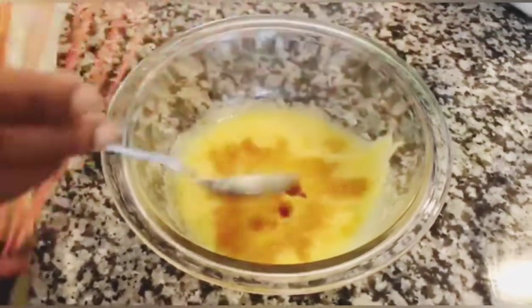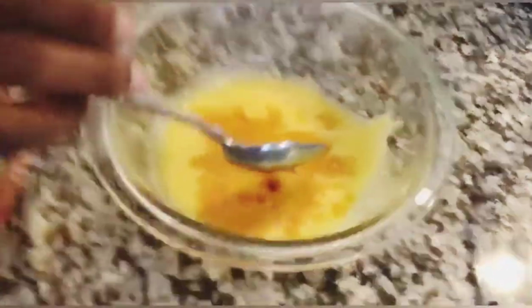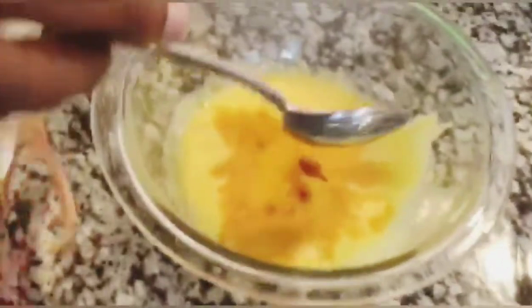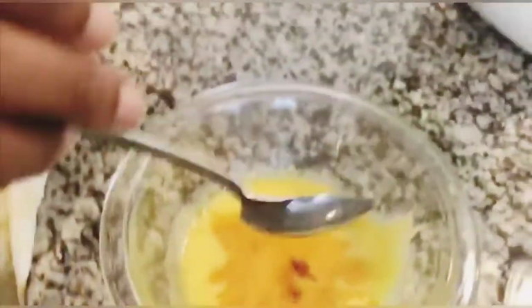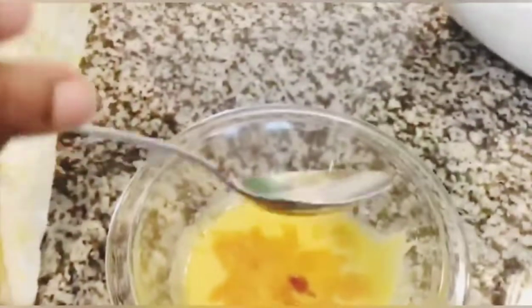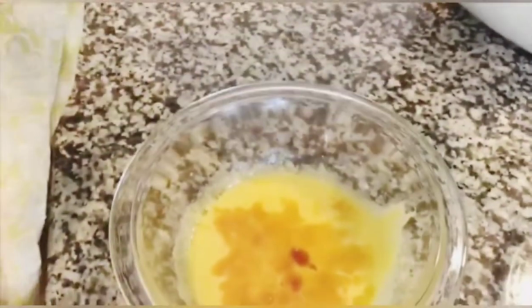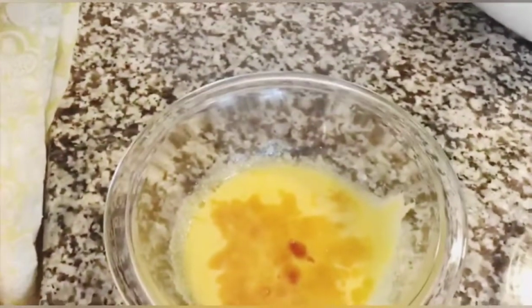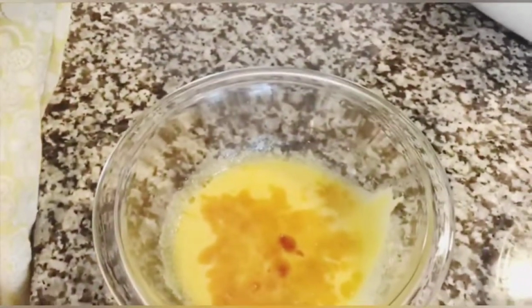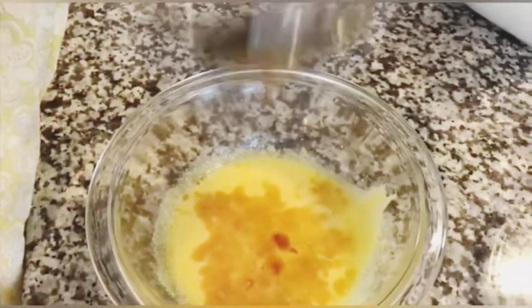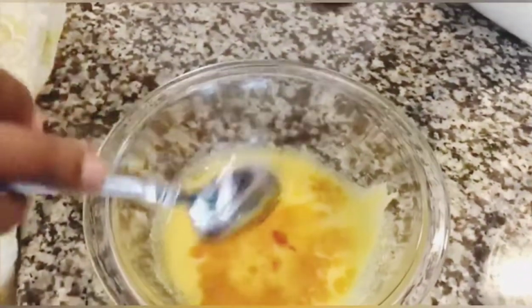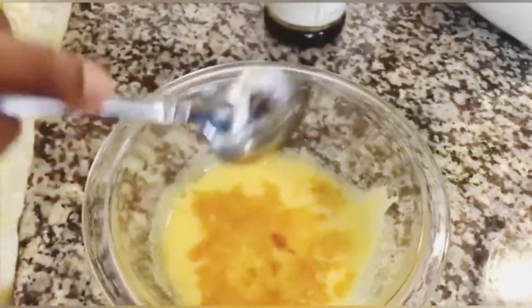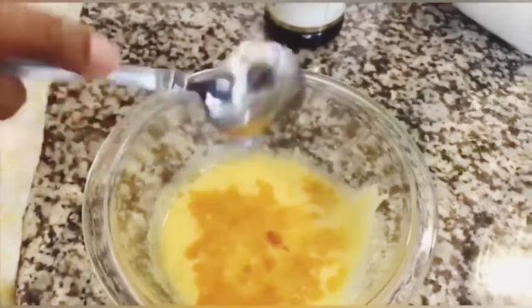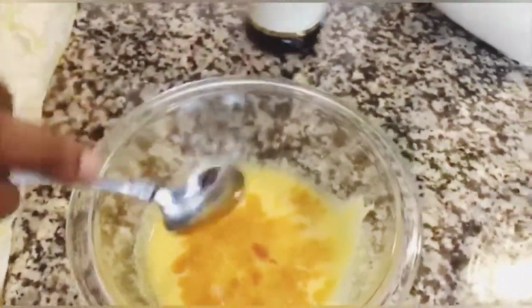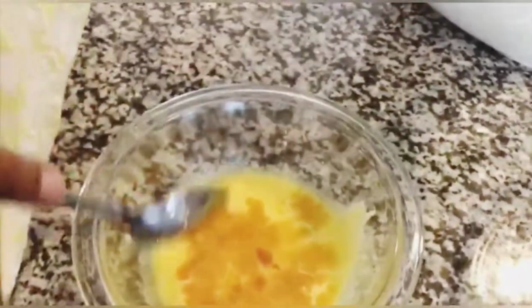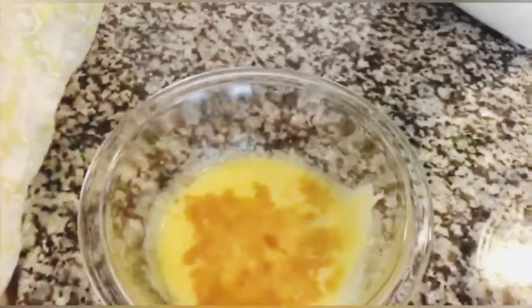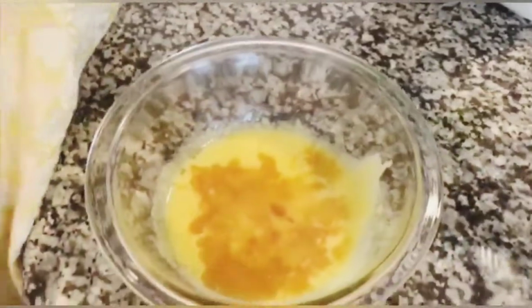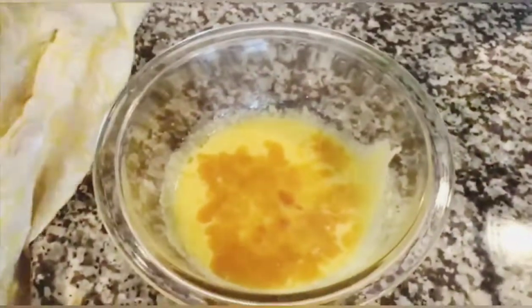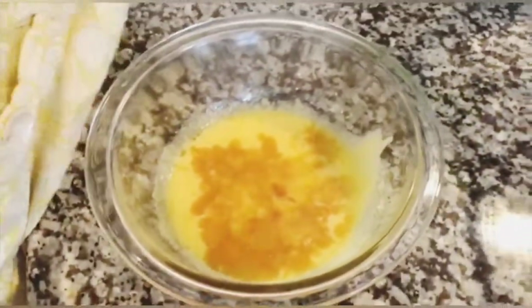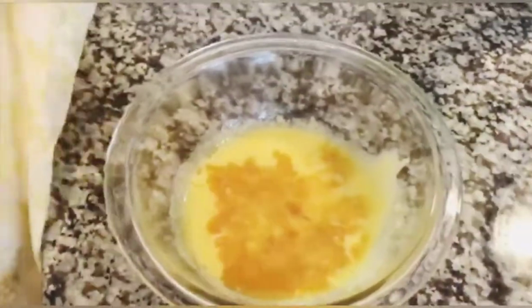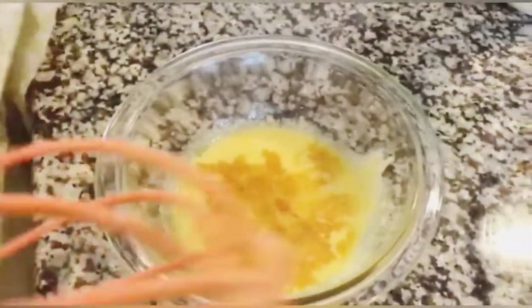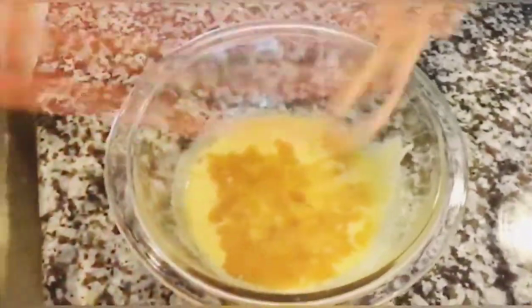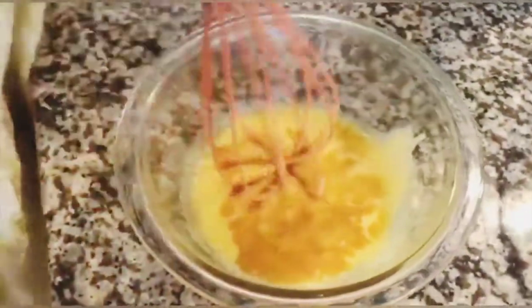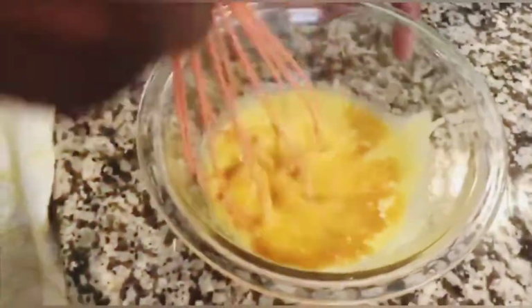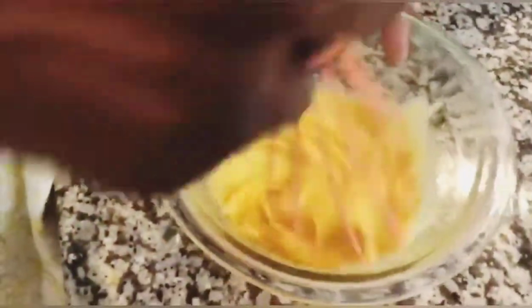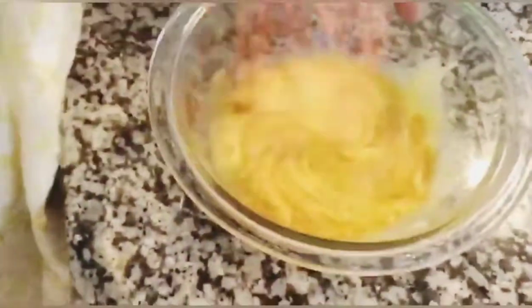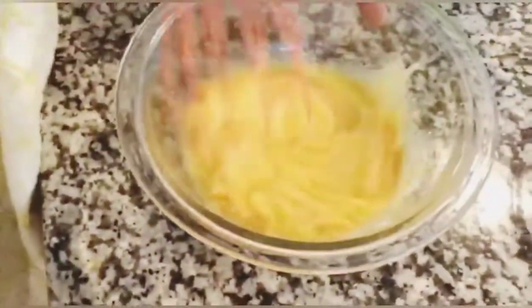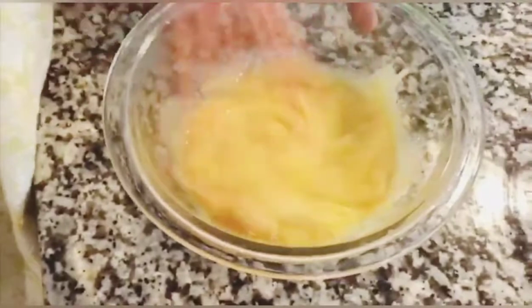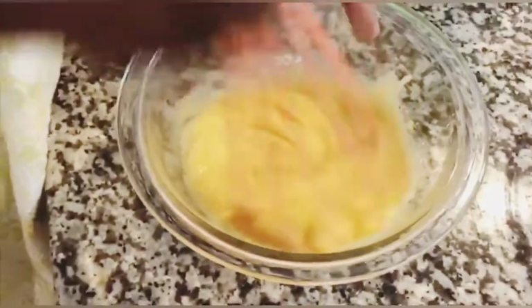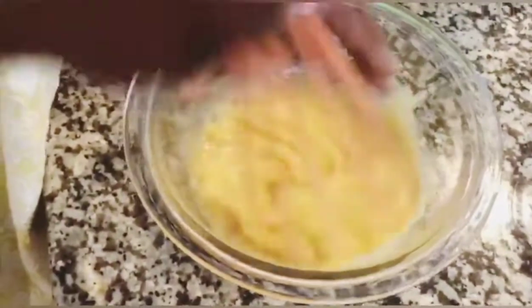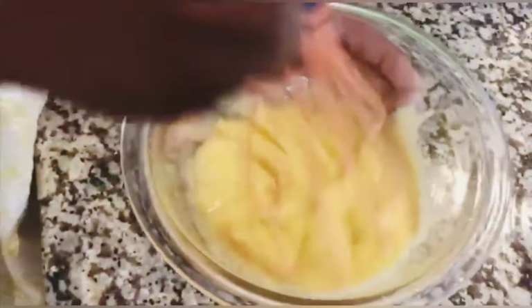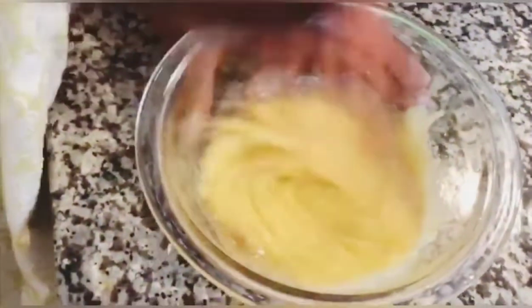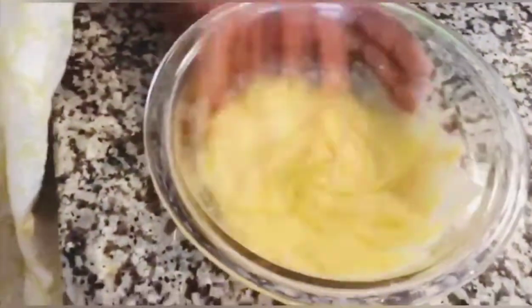Don't worry about the whisk — it fell on the counter, not the floor. You want to mix this until it's a good consistency. Mix it well.